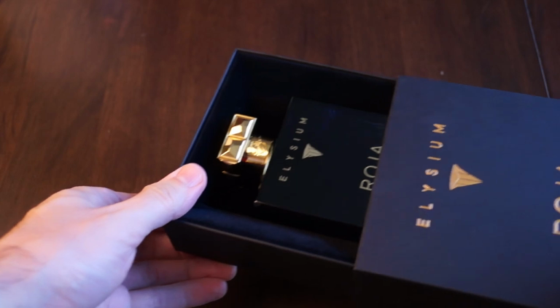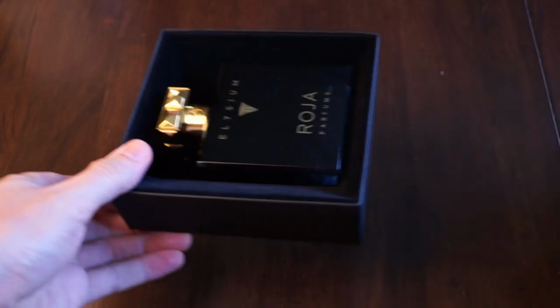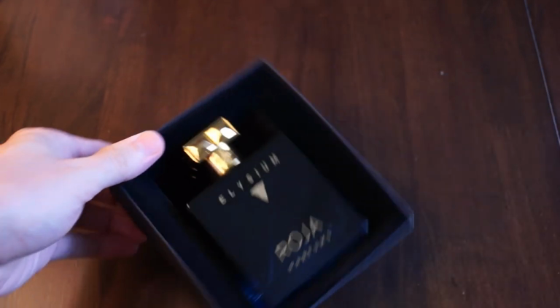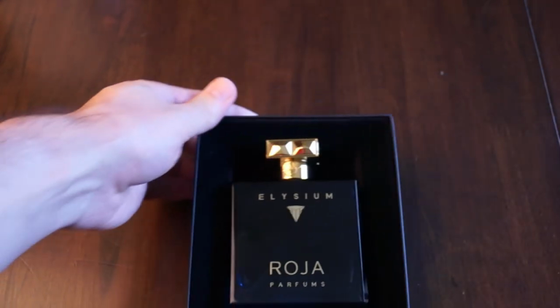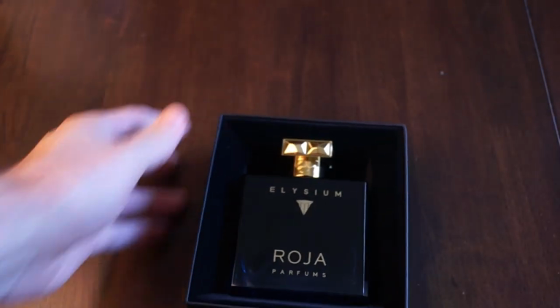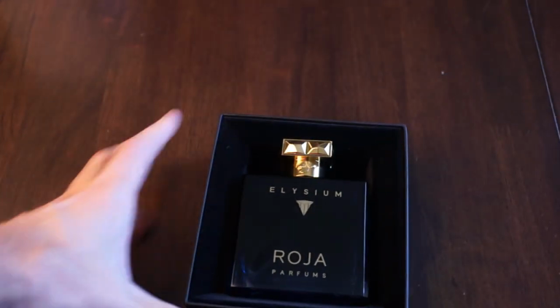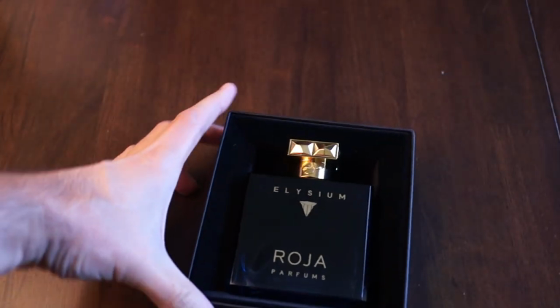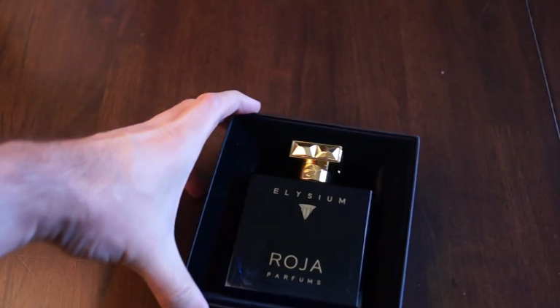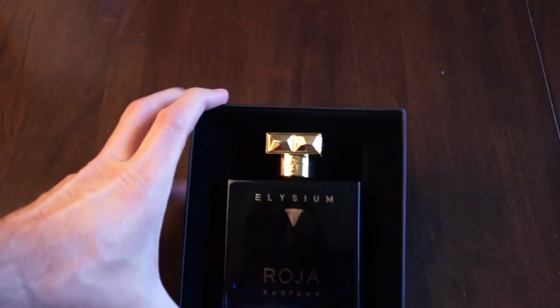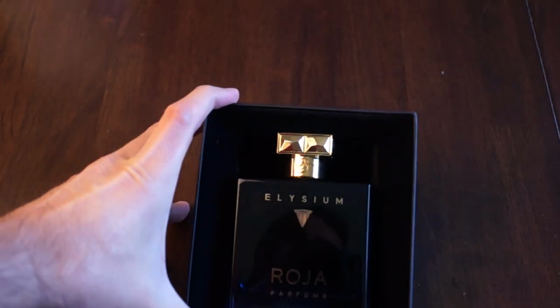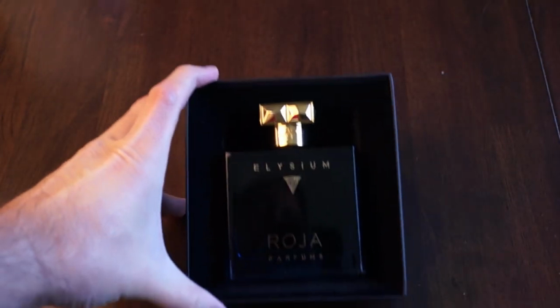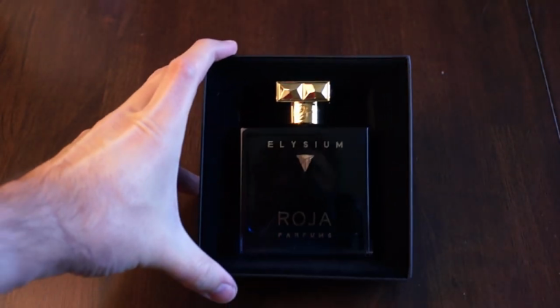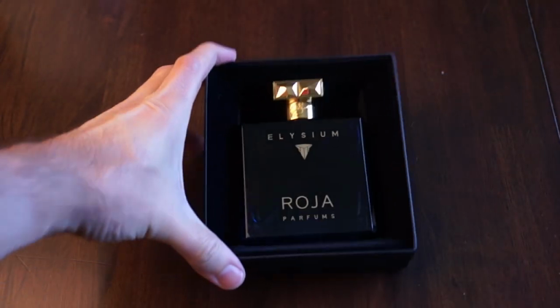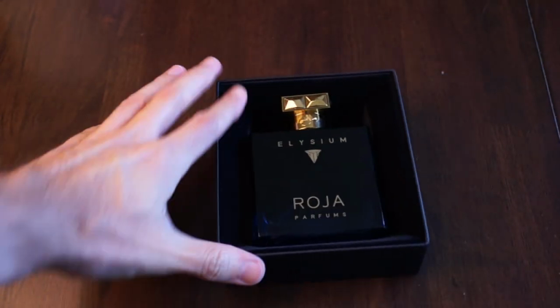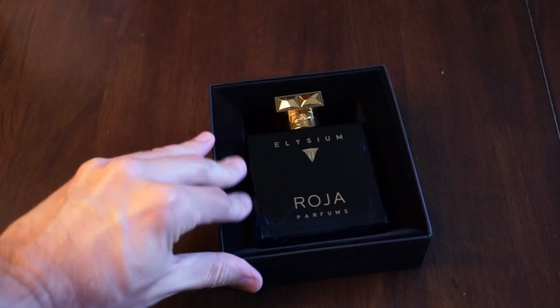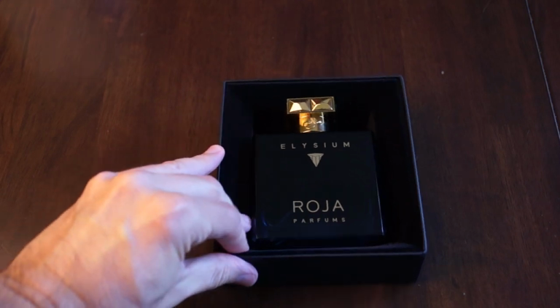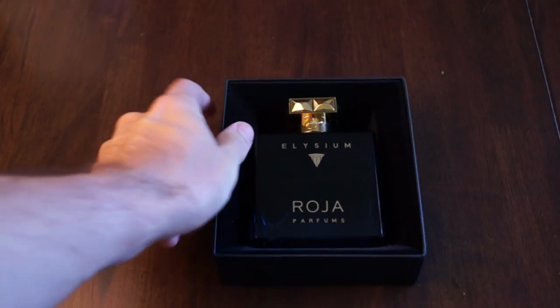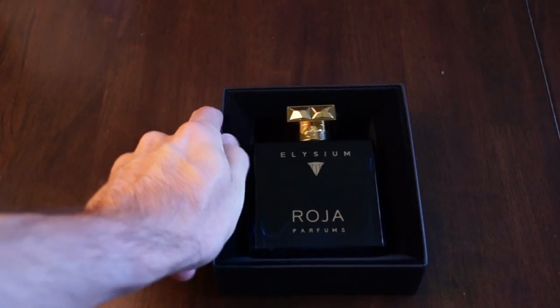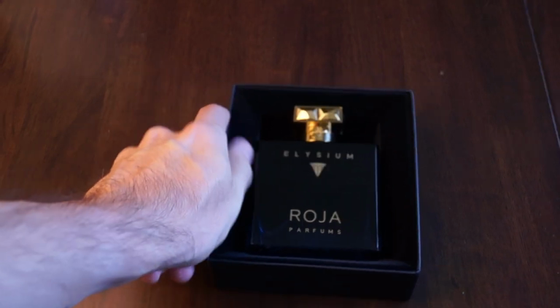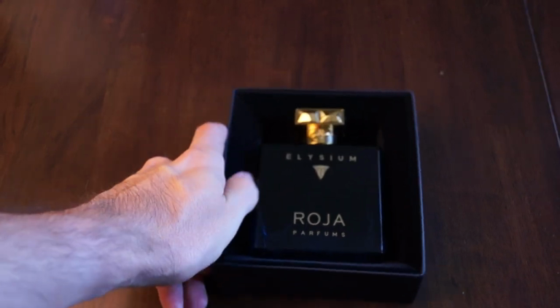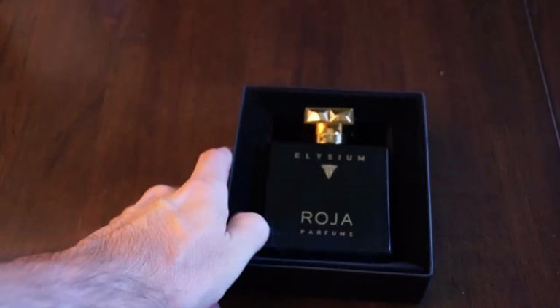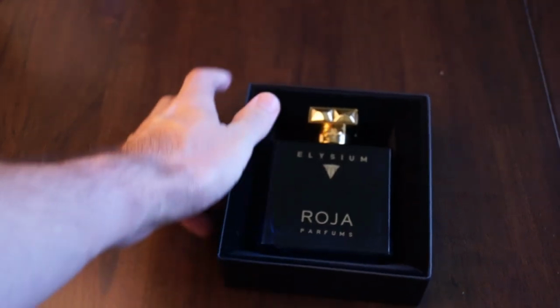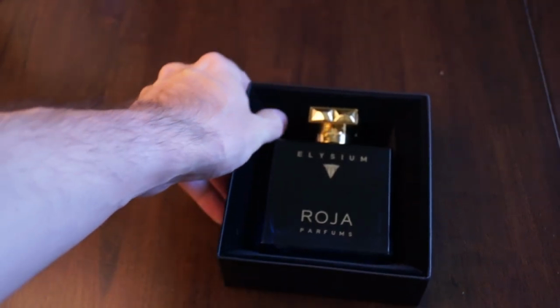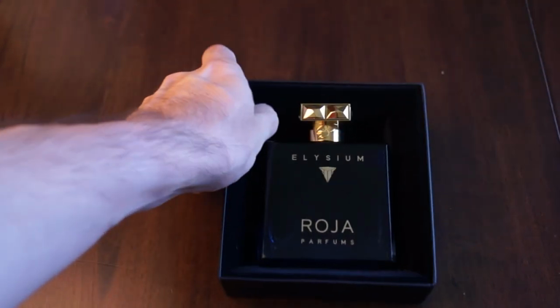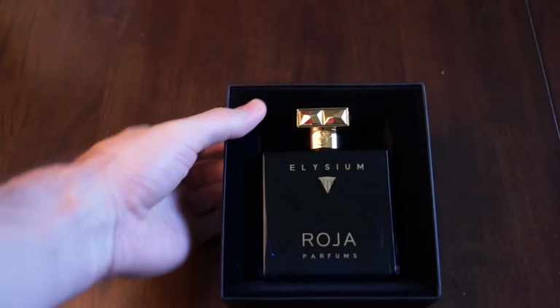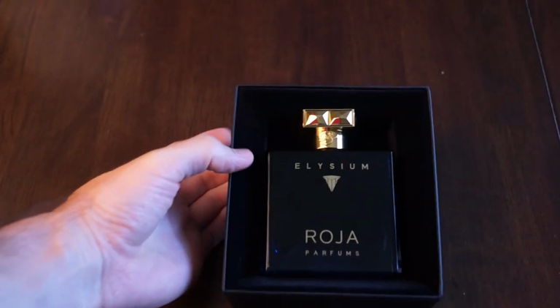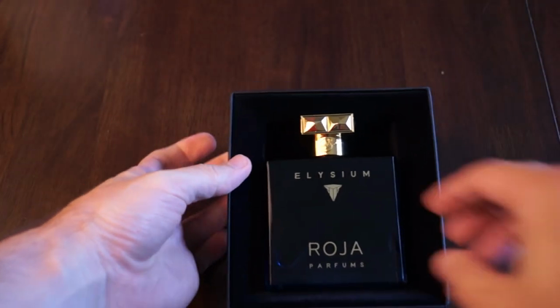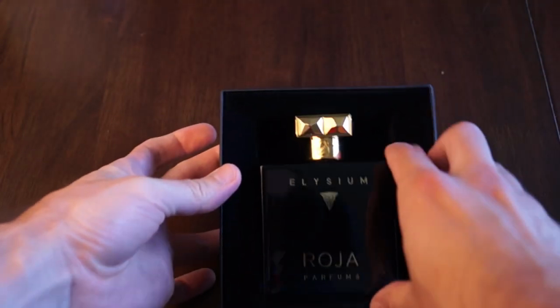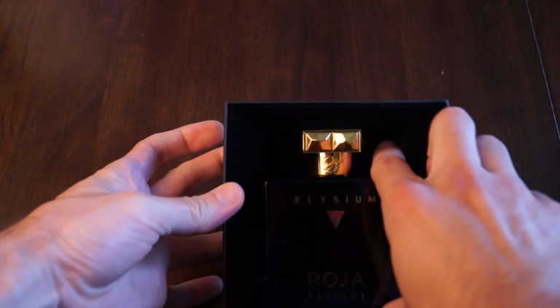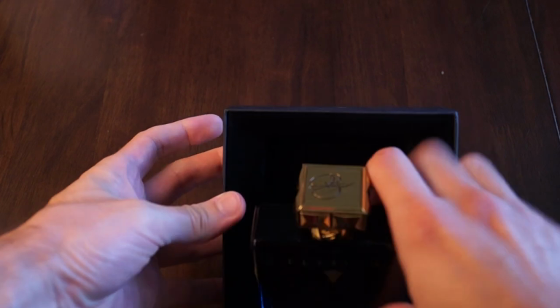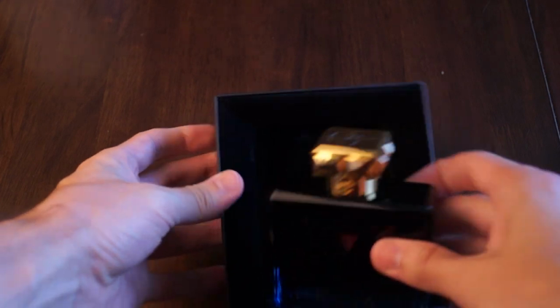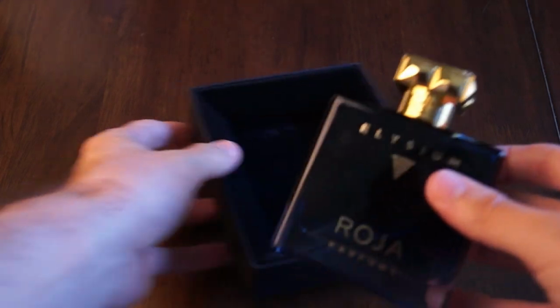So here it is right here. Very simple on the inside — kind of a velvet-like material or felt on the inside. And then here is the bottle.